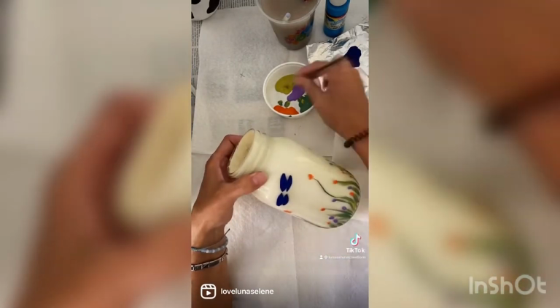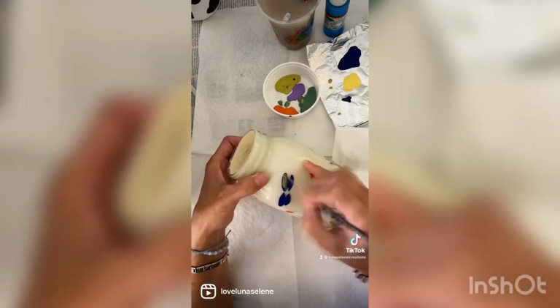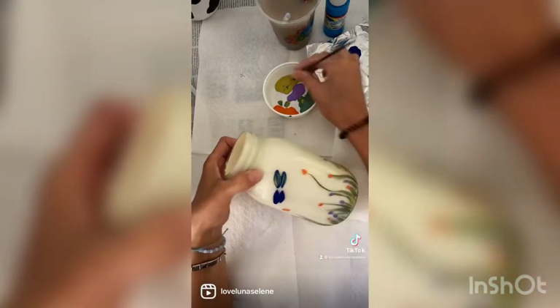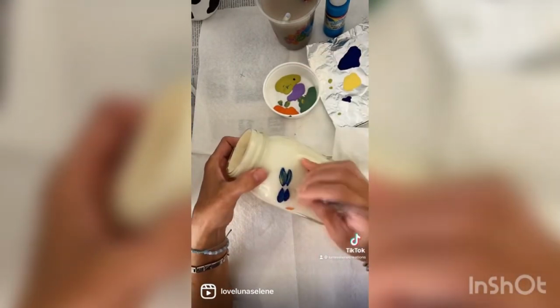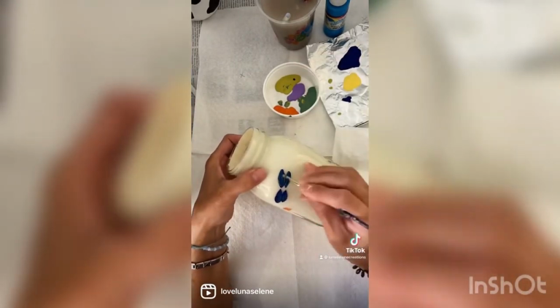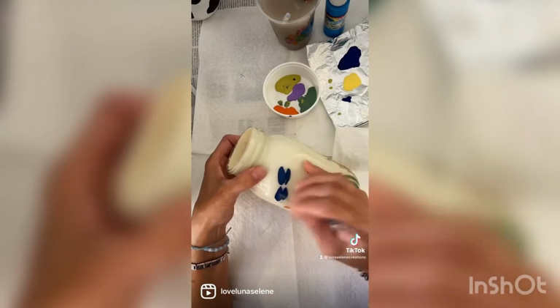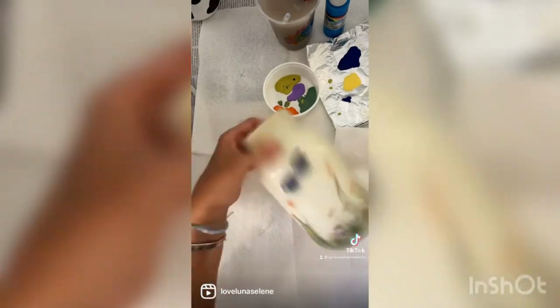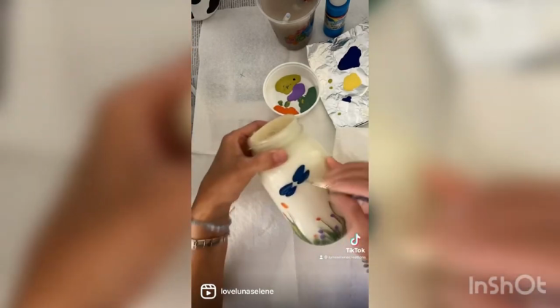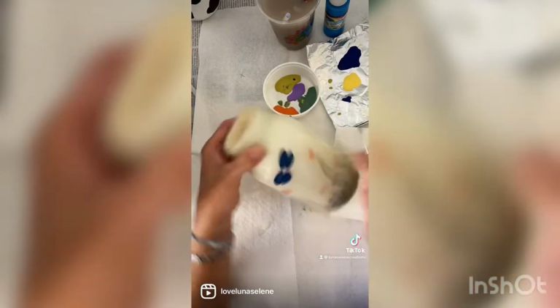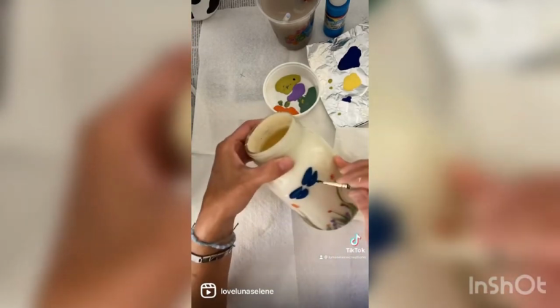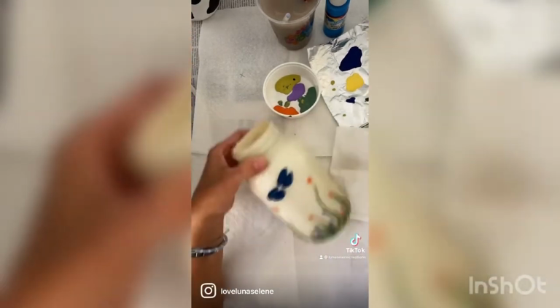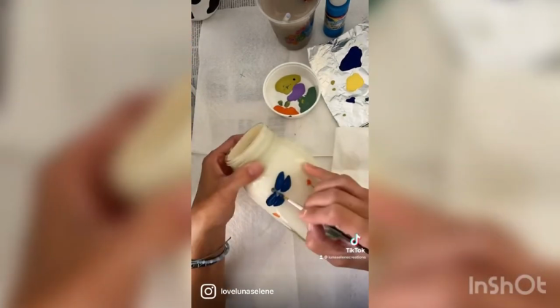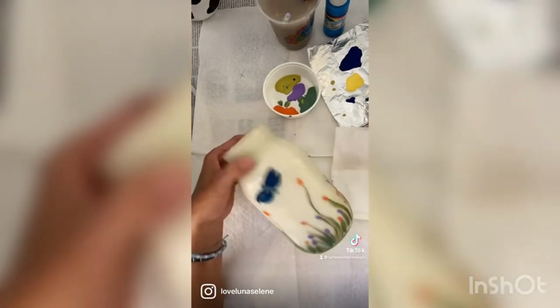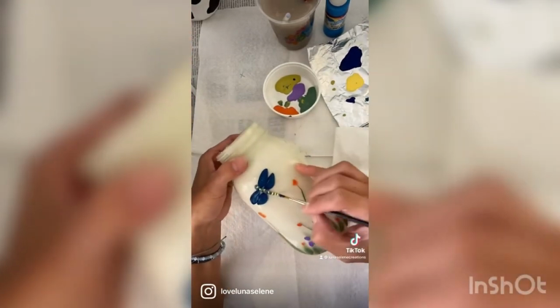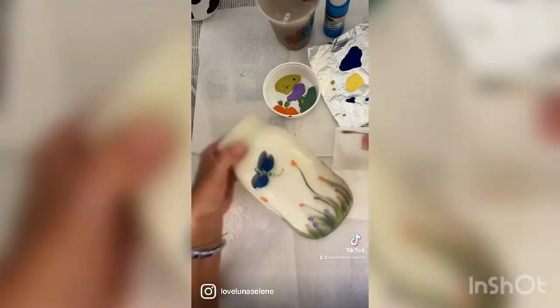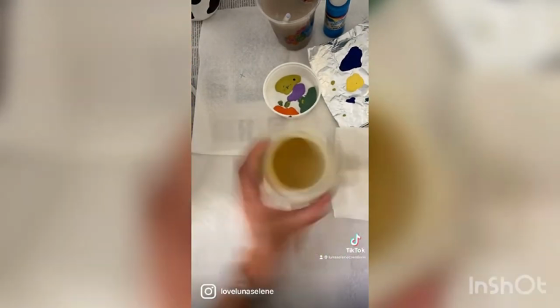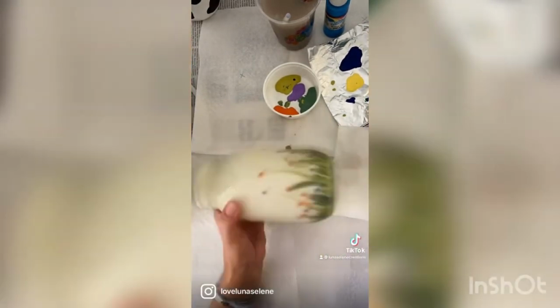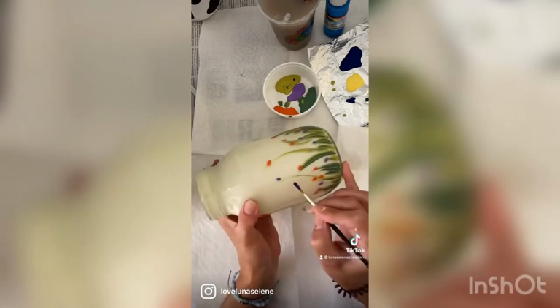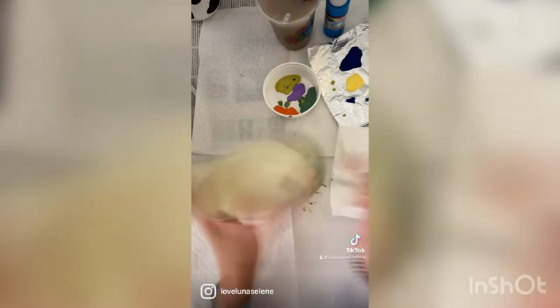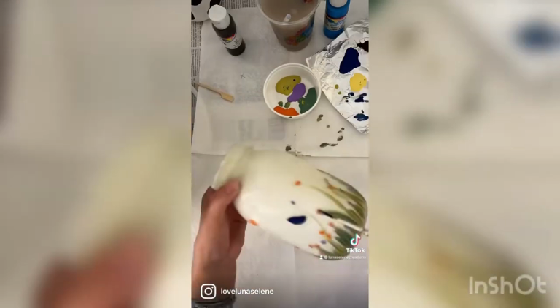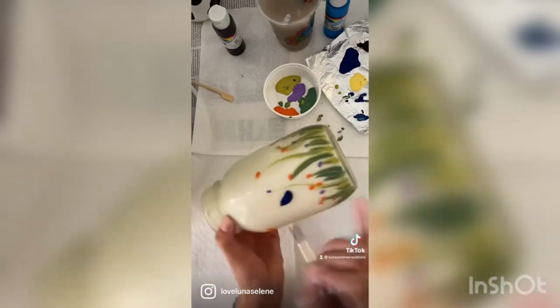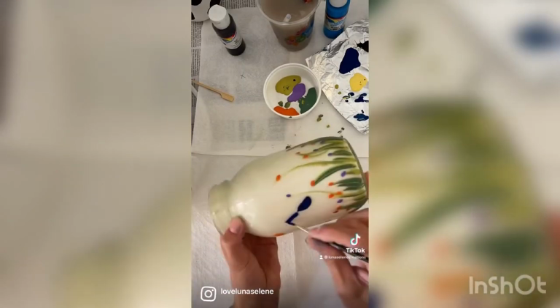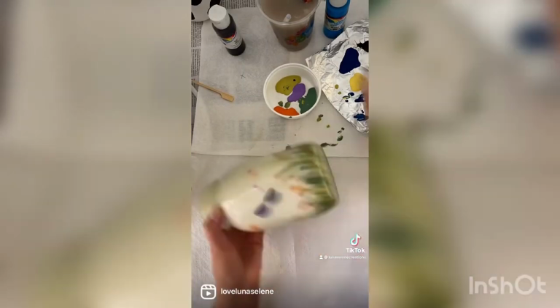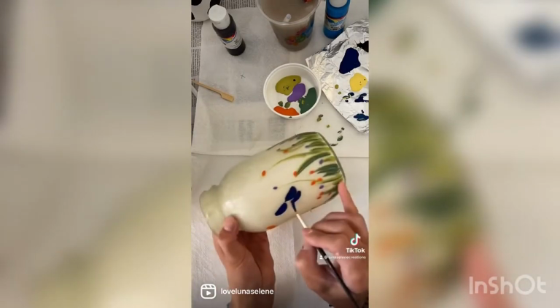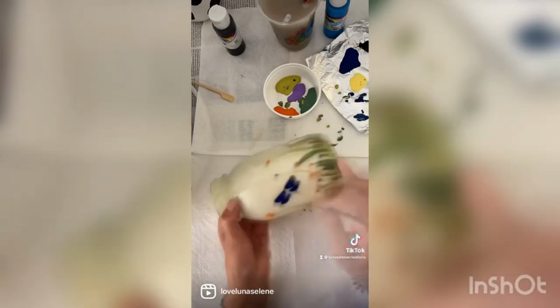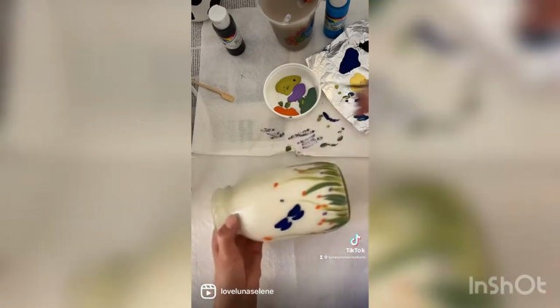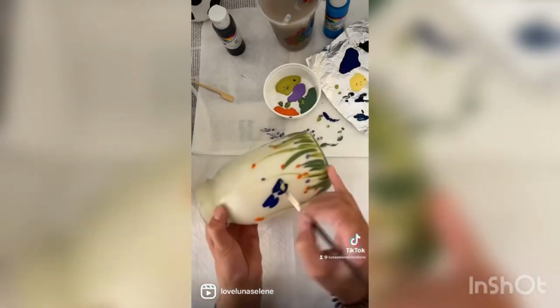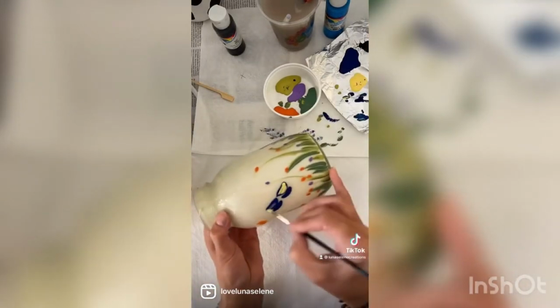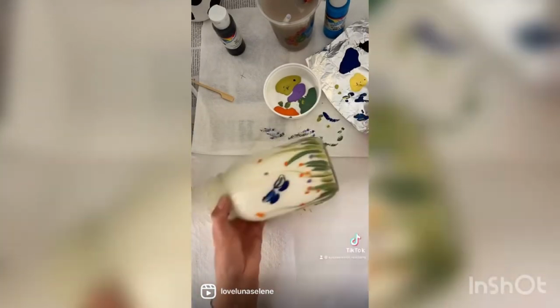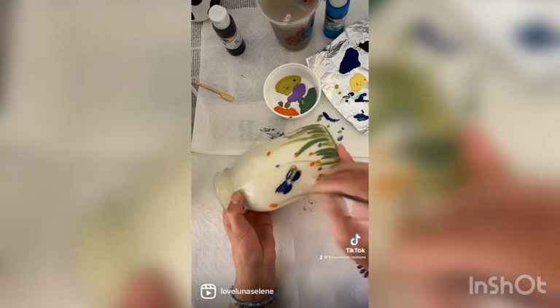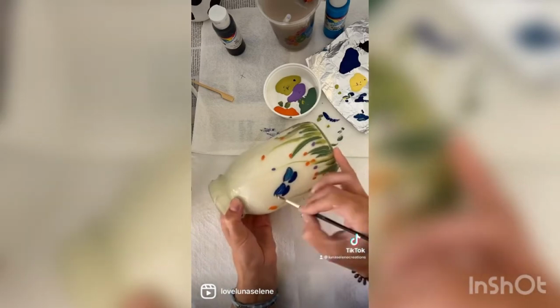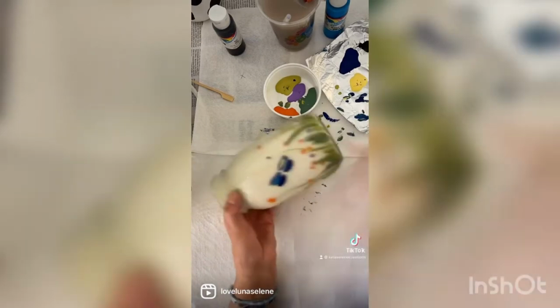Again with the acrylic, I used a dark purplish blue, and then I went in and did some accents with yellow and made some dots for the body — a few dots on the wings. Just a fun little project.